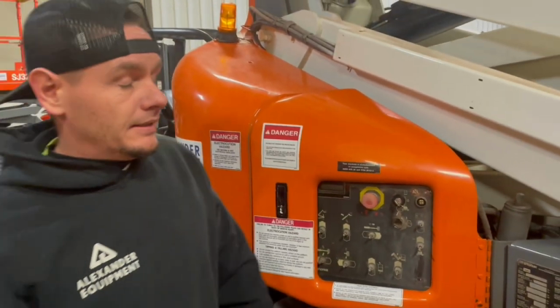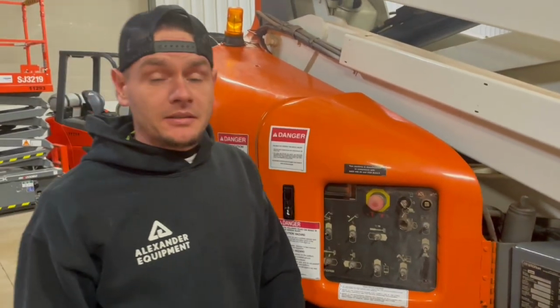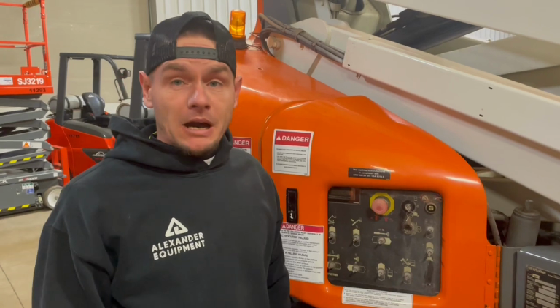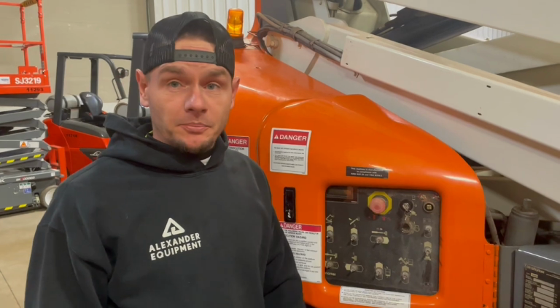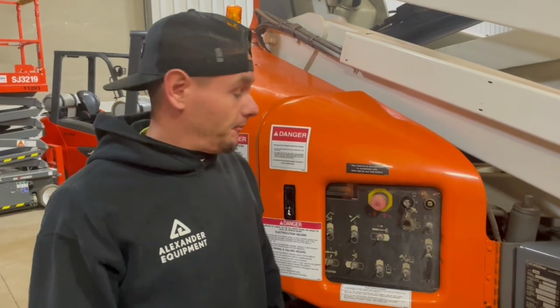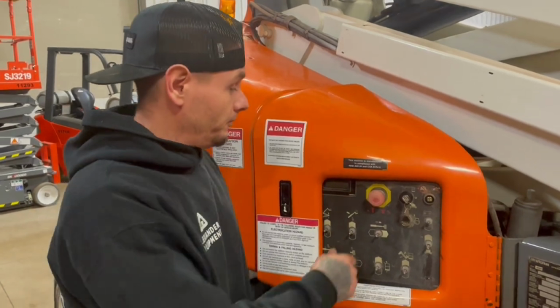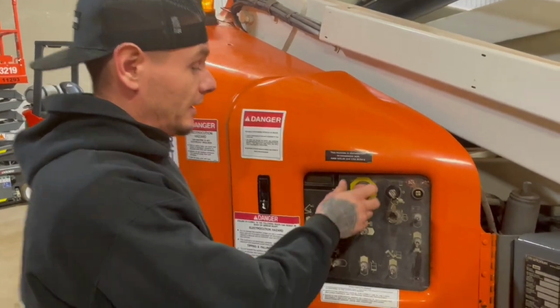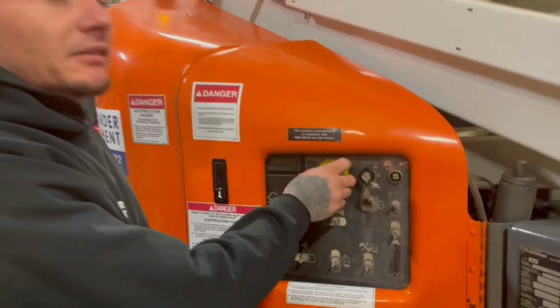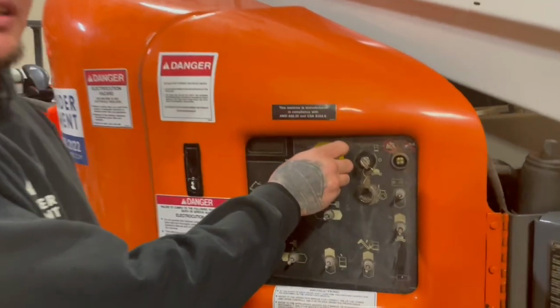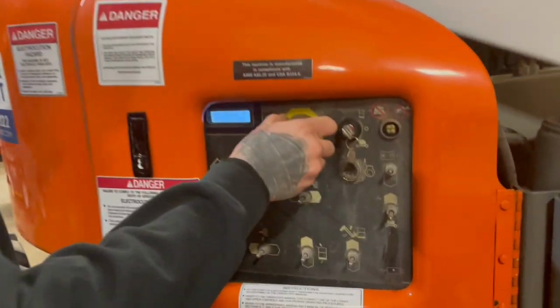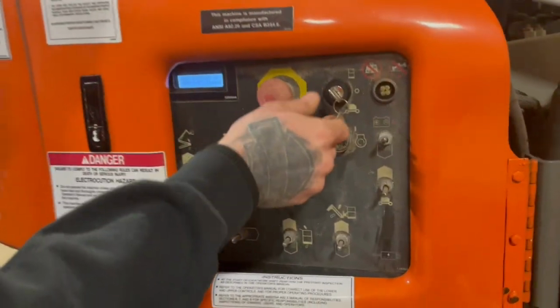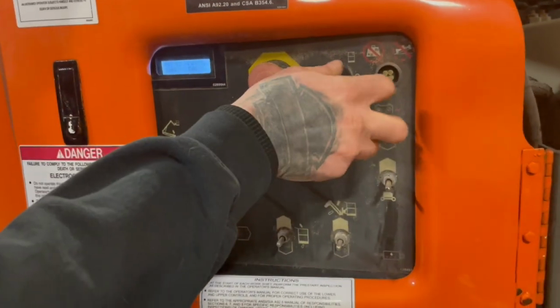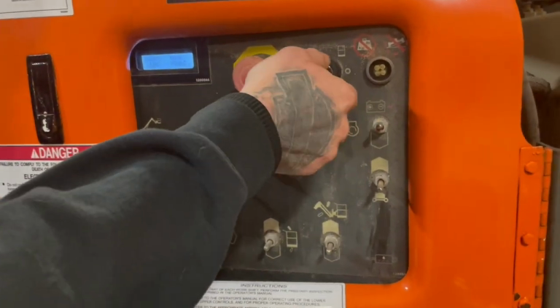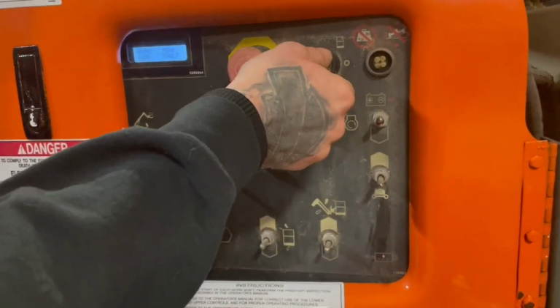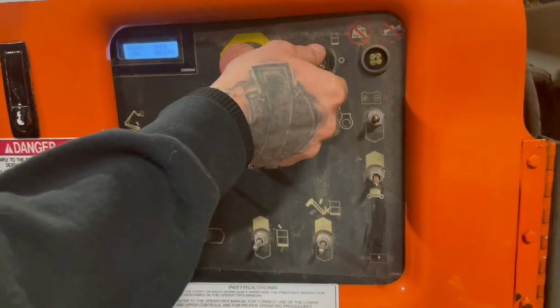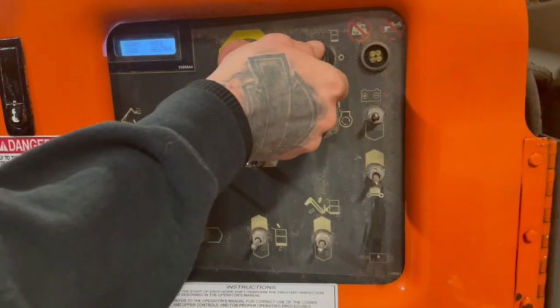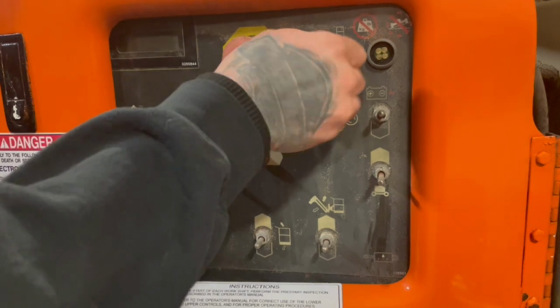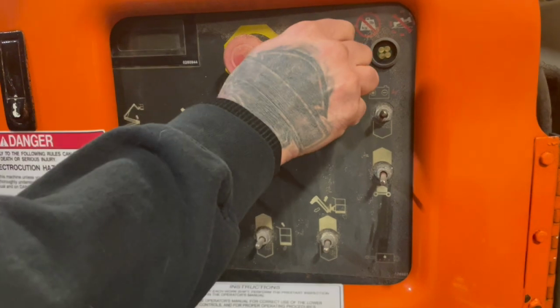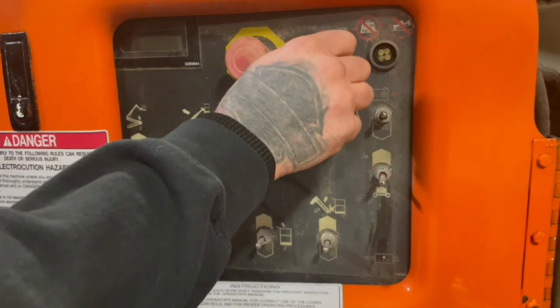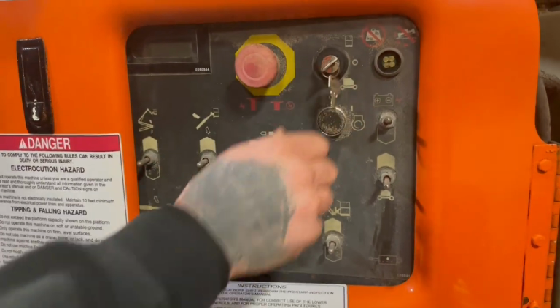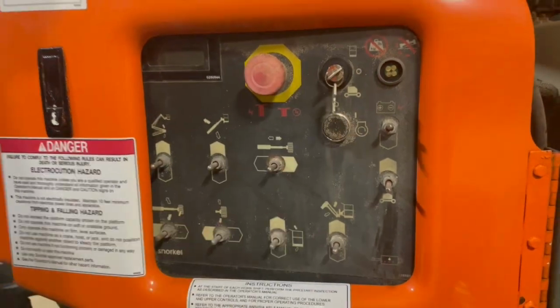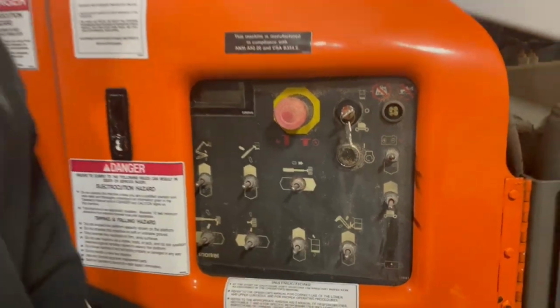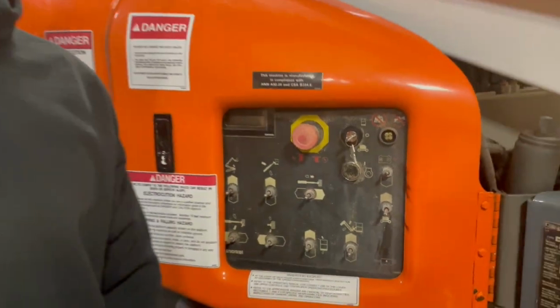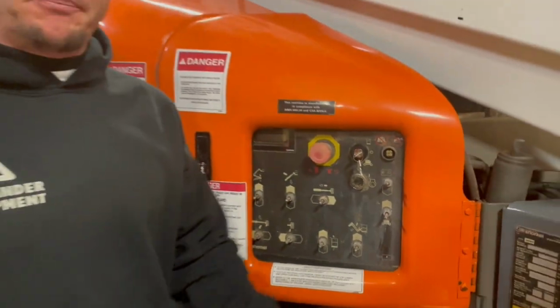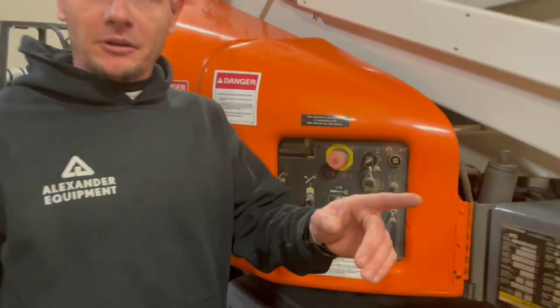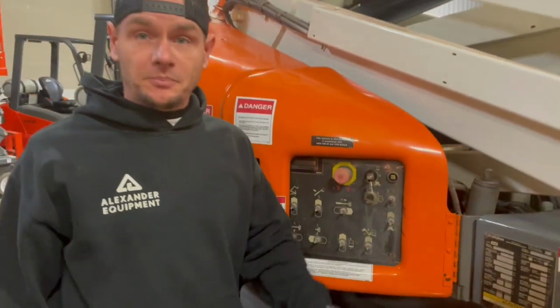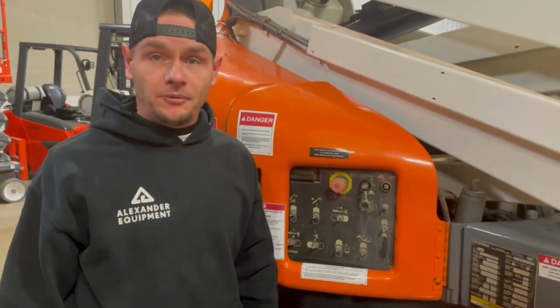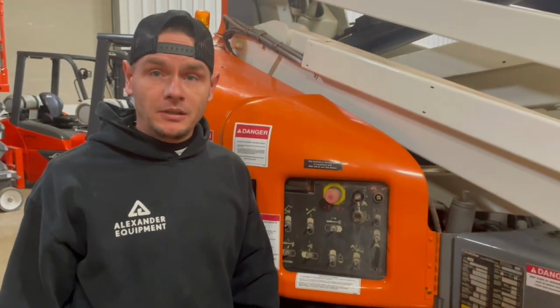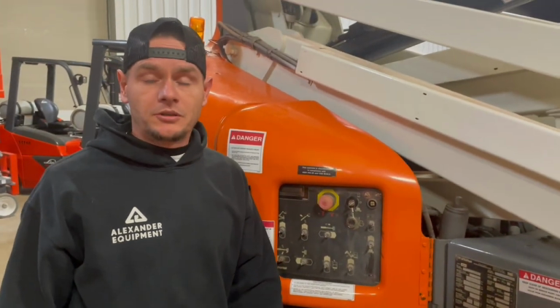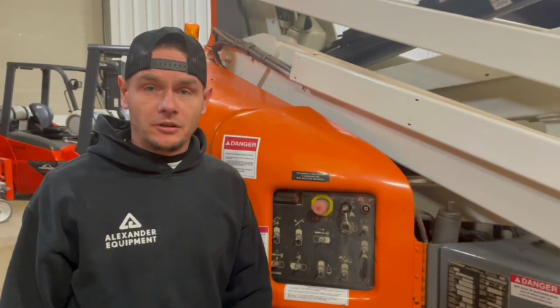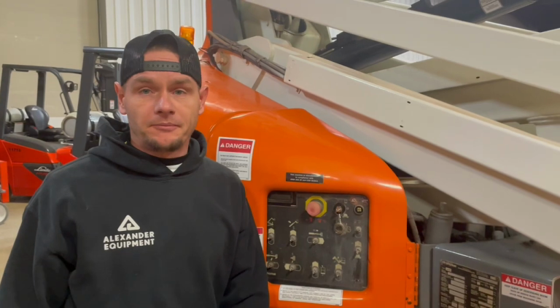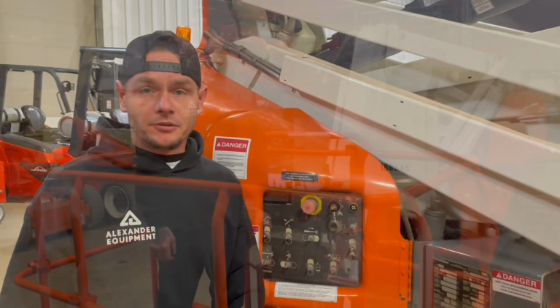Now to send power to the platform, with this e-stop out, you put this key switch all the way in the up position — that's going to allow you to have power at the platform. Let's go ahead and go to the platform controls.